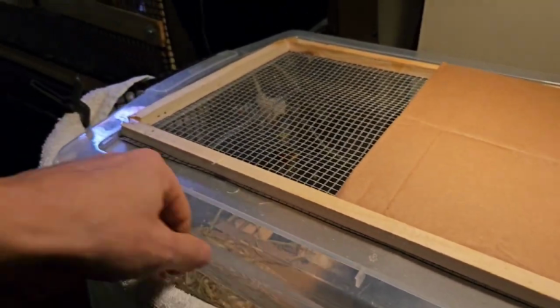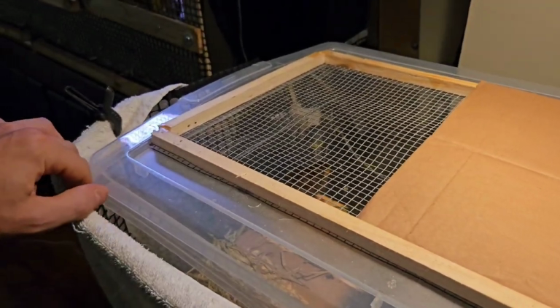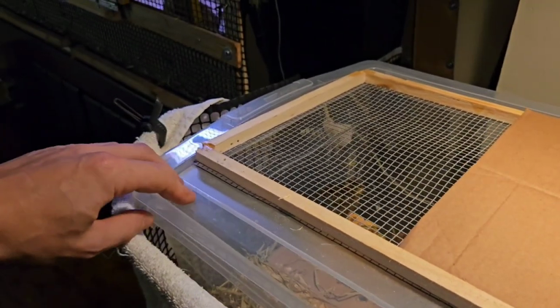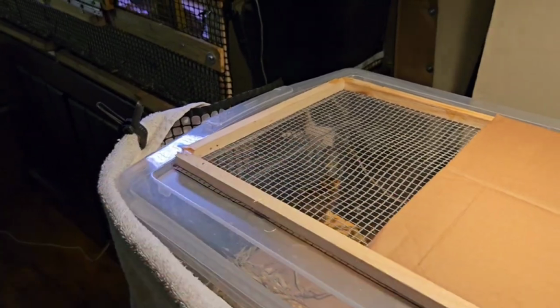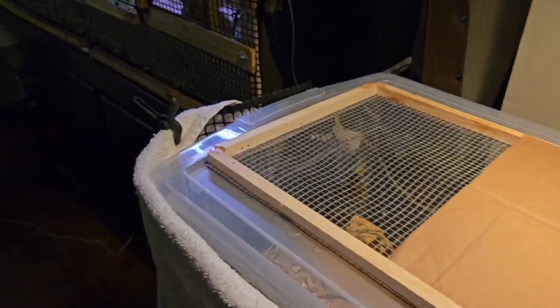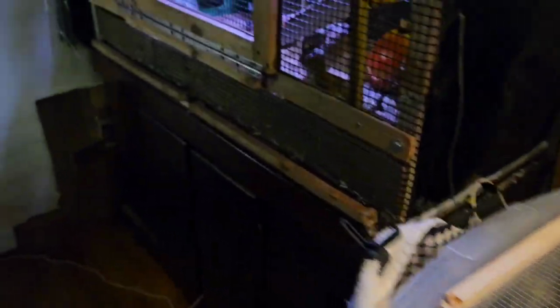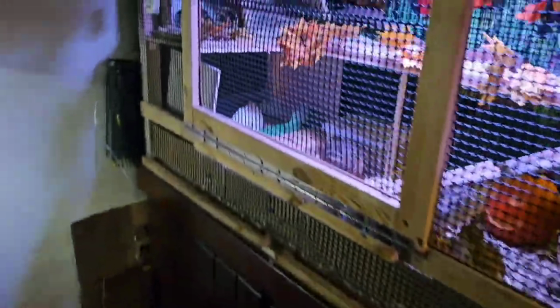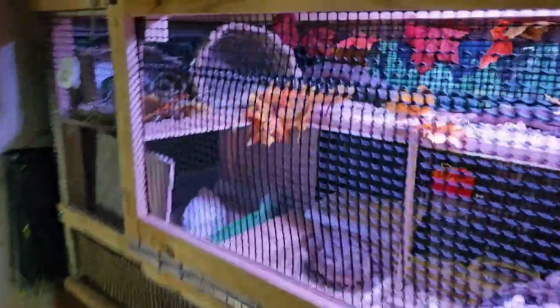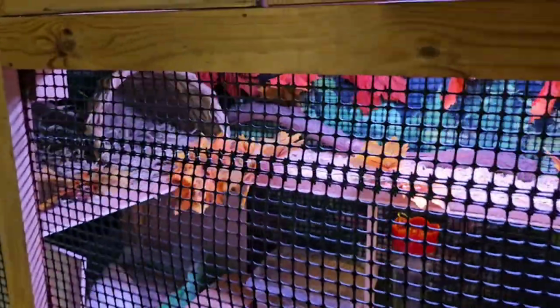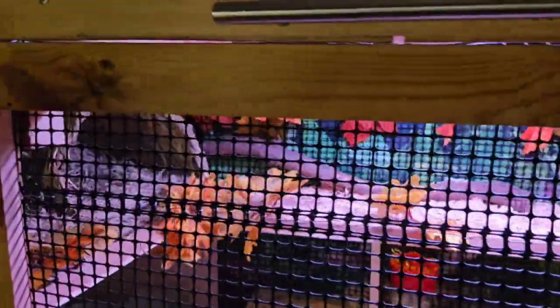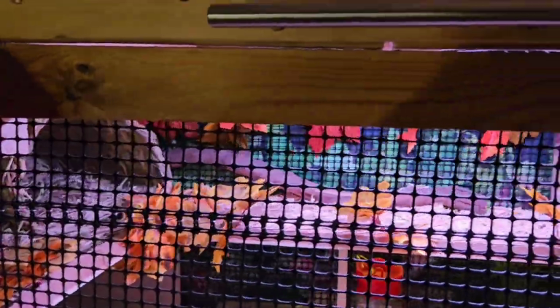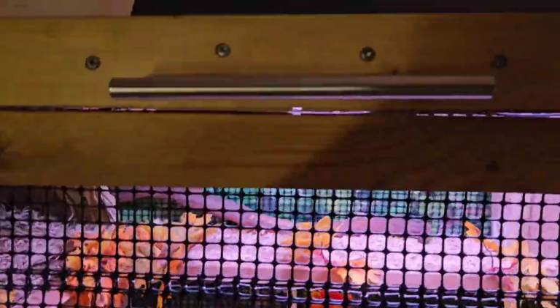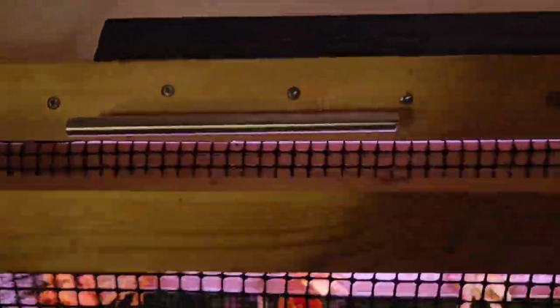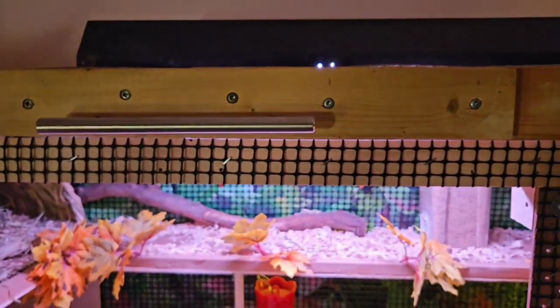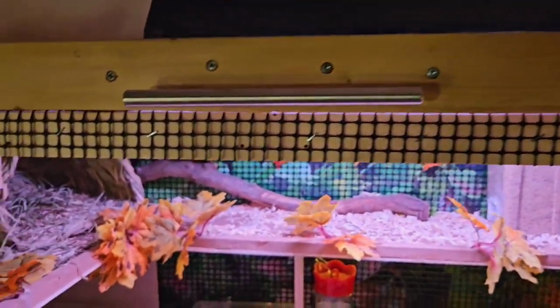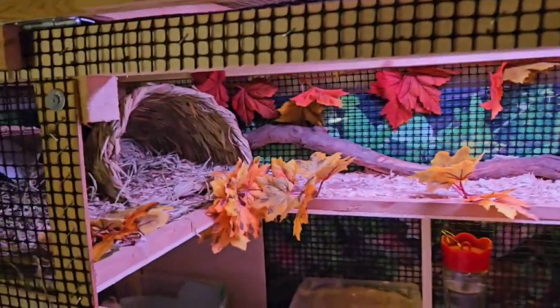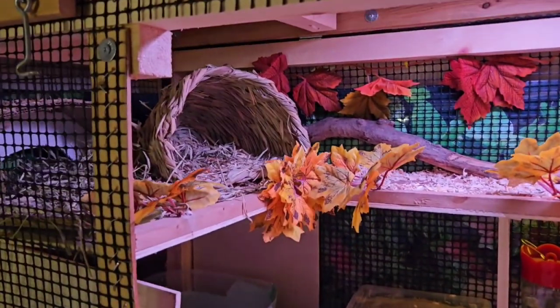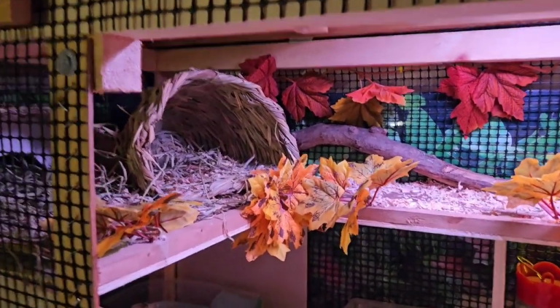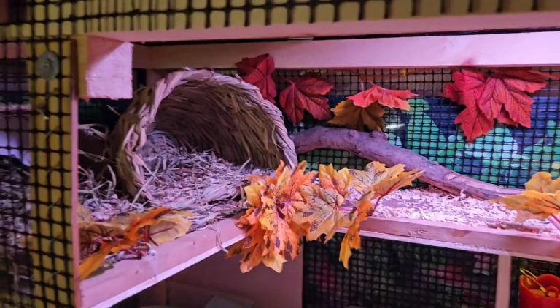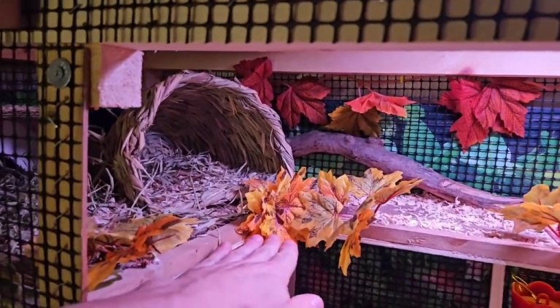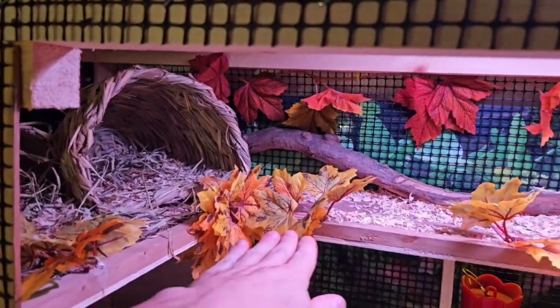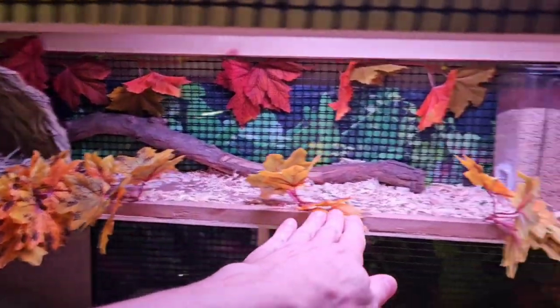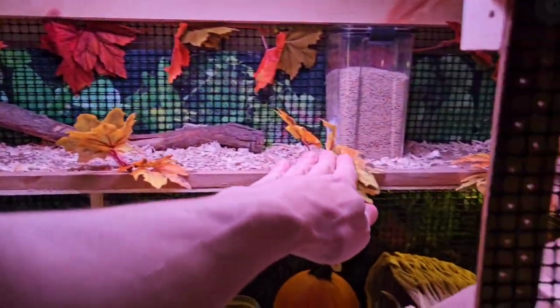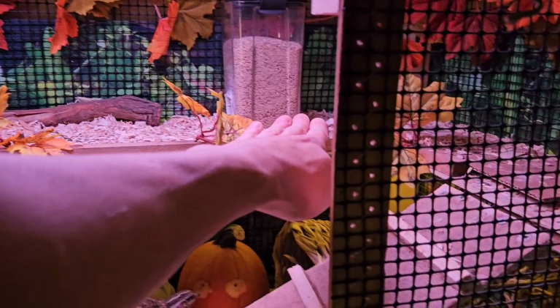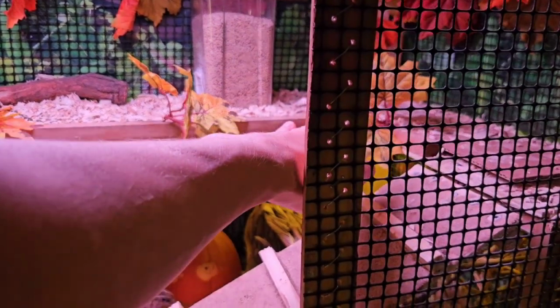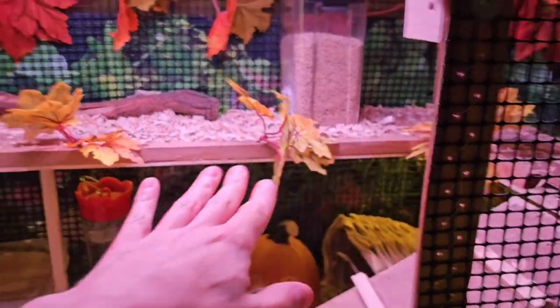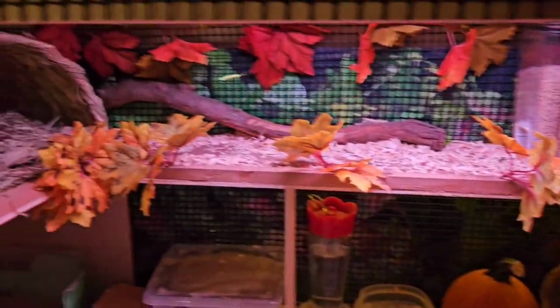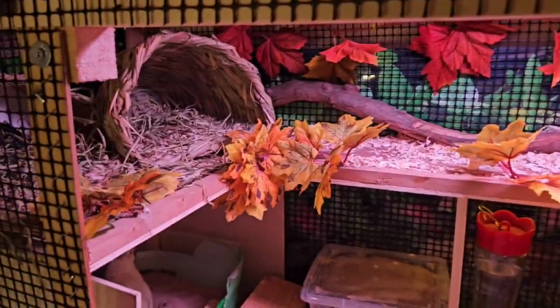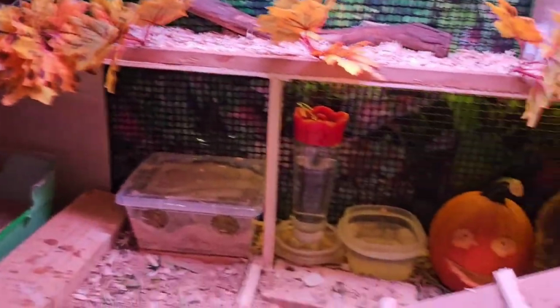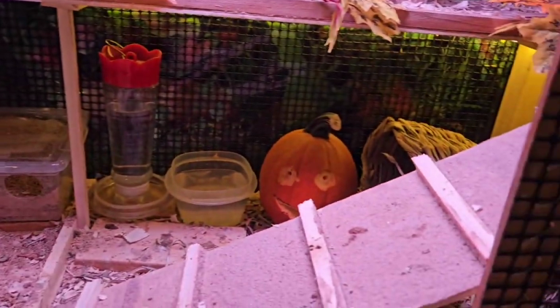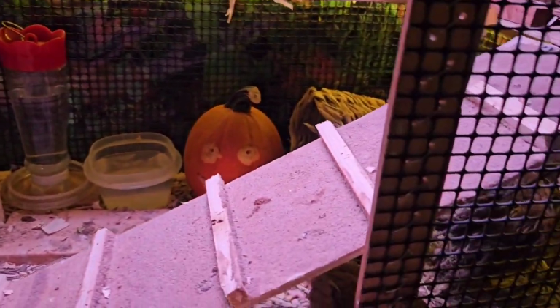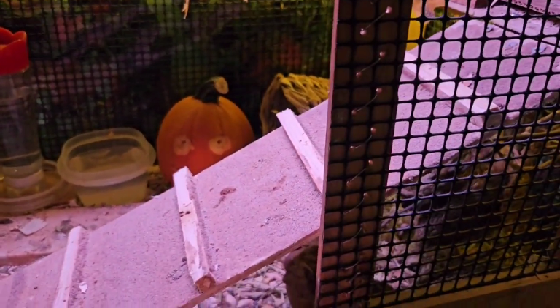The plan for once they get a little bit bigger is to put them on the top level in here. Basically this will all be covered off and that whole top deck will be for them, and then the bottom will be for the other birds.